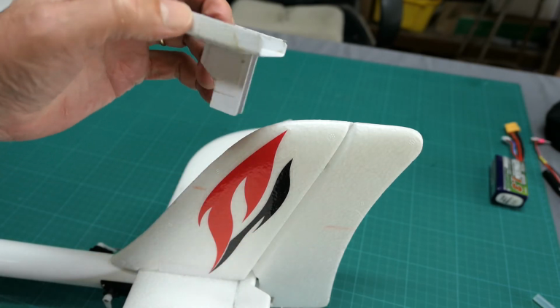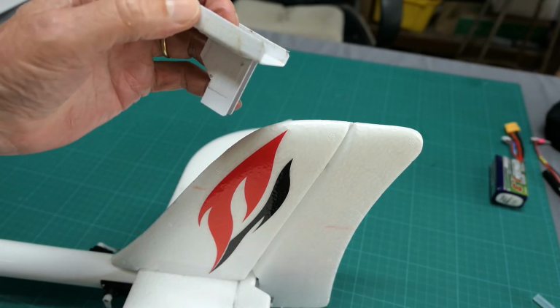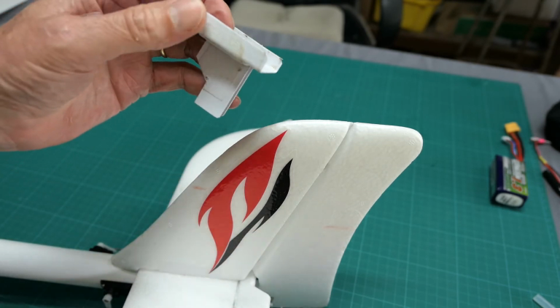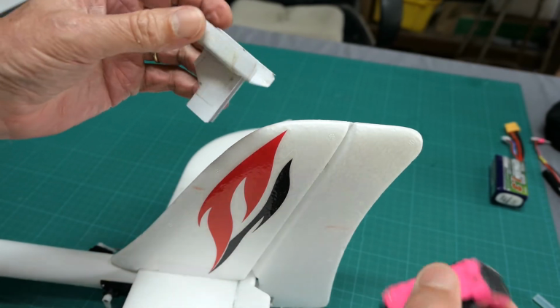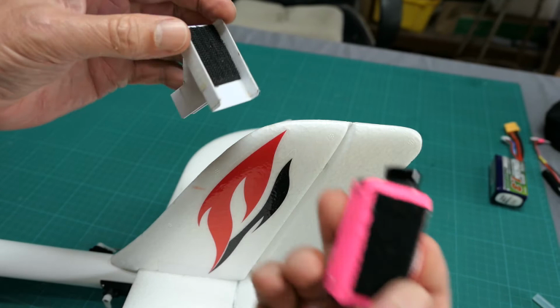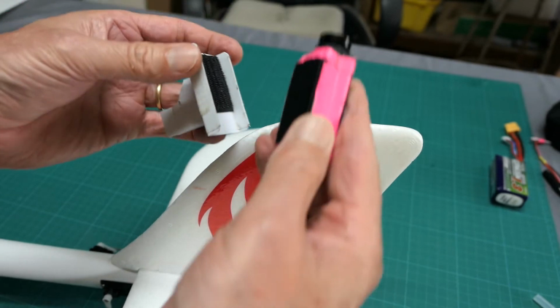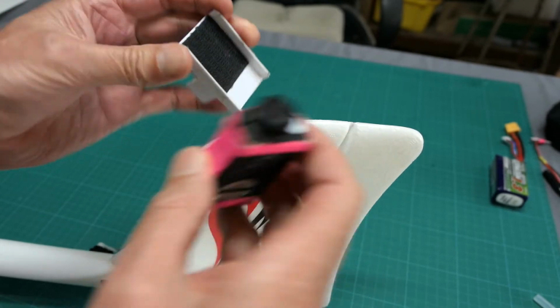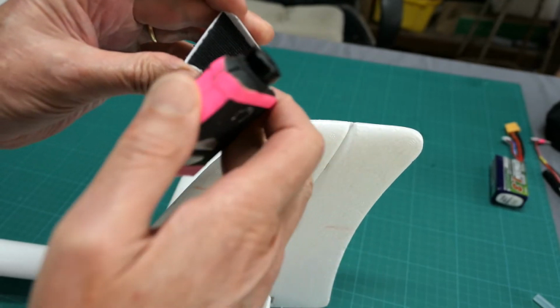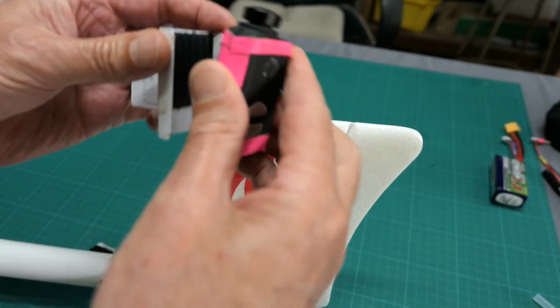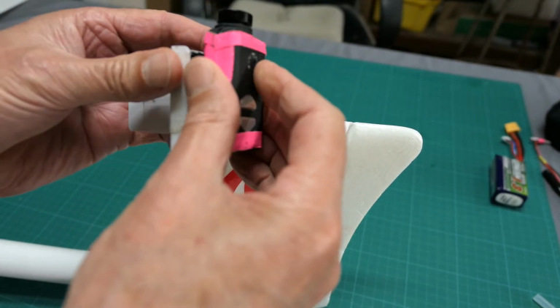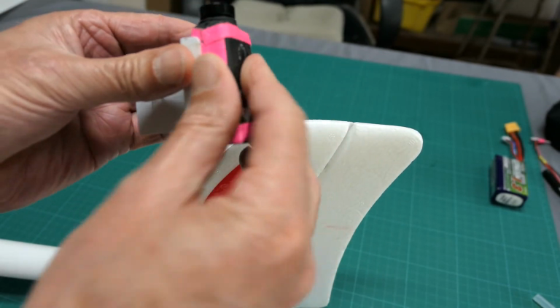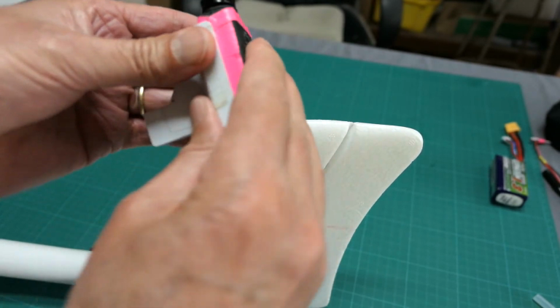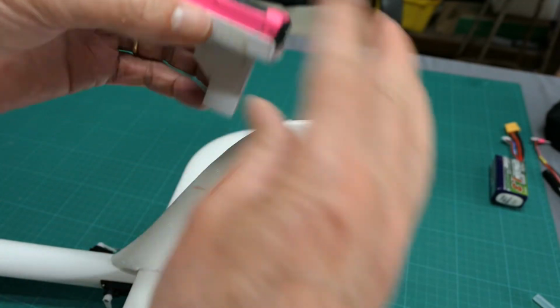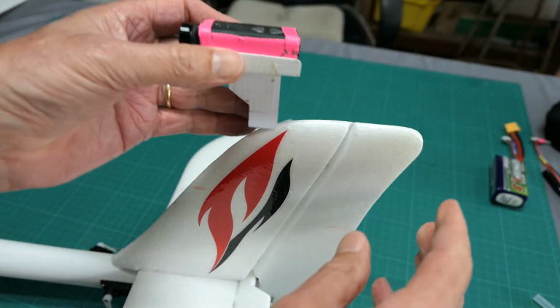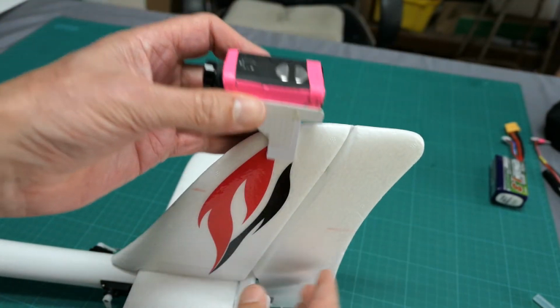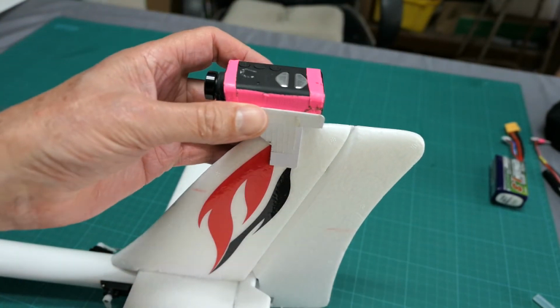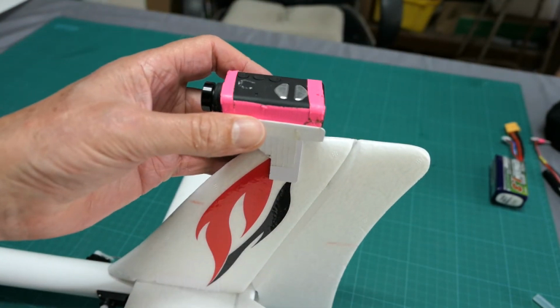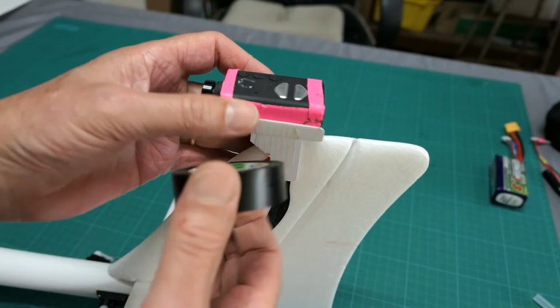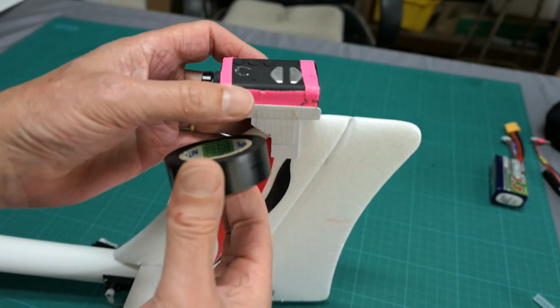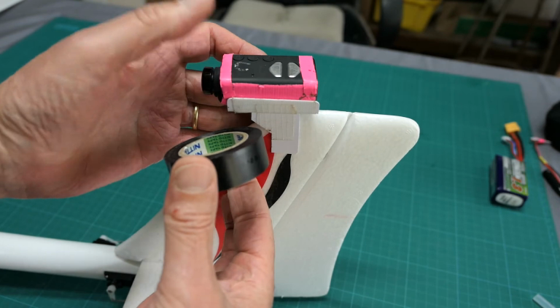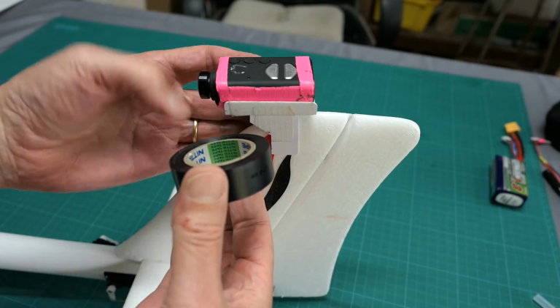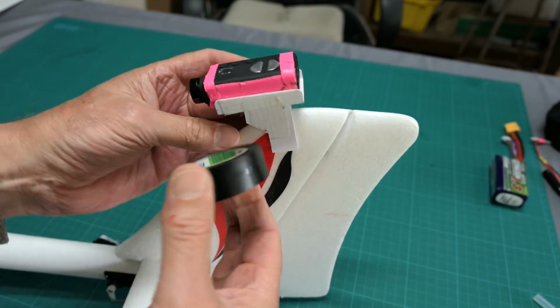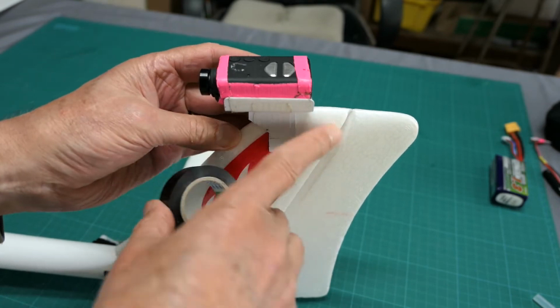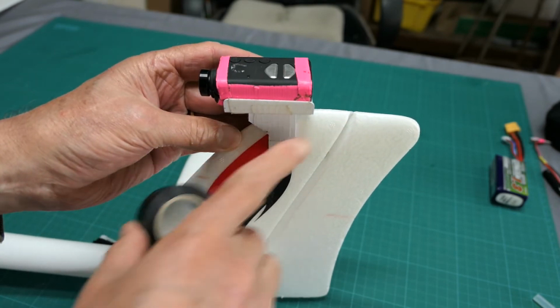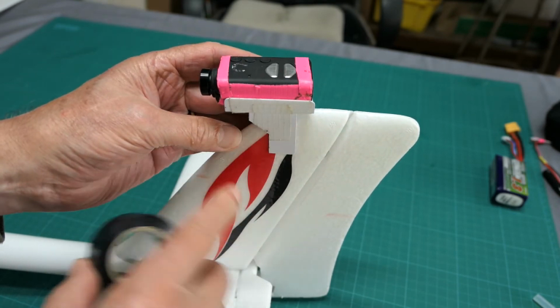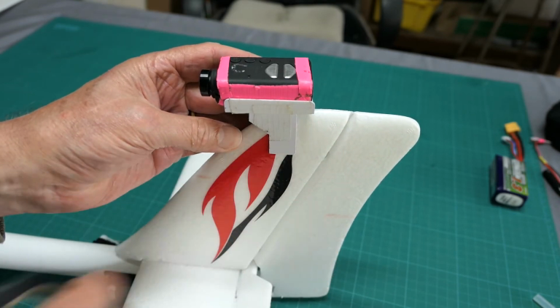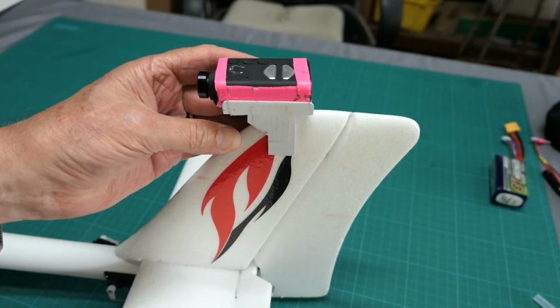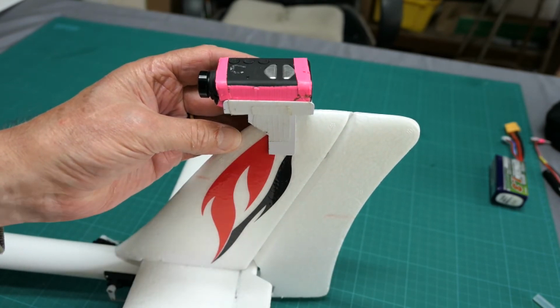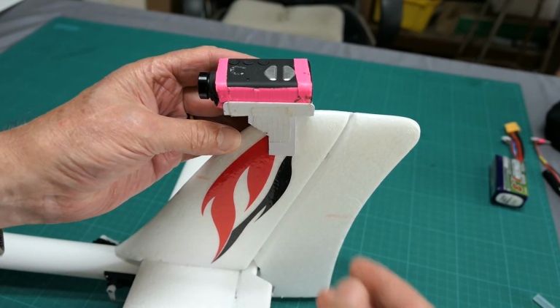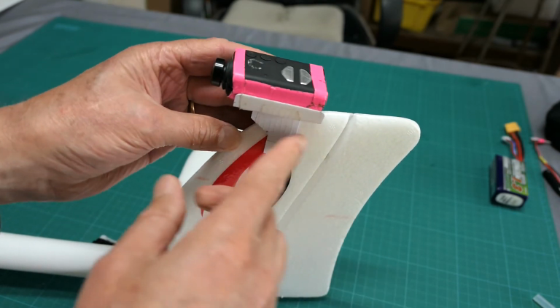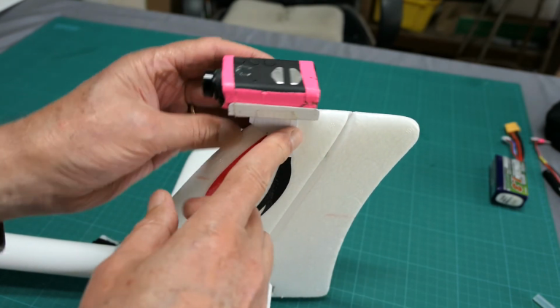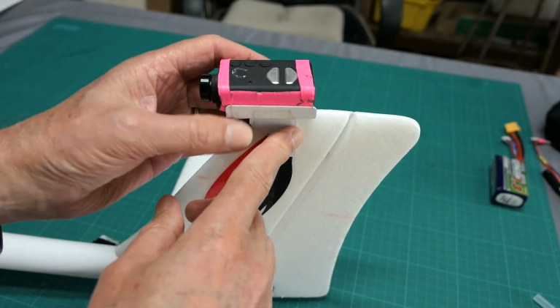I actually made this for the Mobius, so I've got some Velcro there so I can just sit that on there, and then I just use electrical tape across here to tape it on and get the angle right.